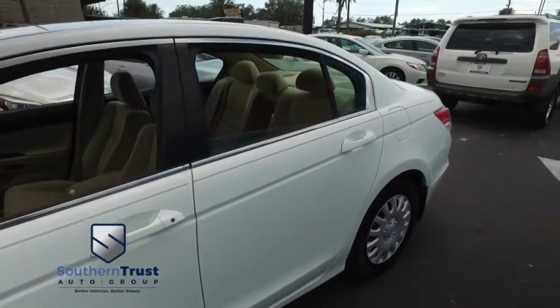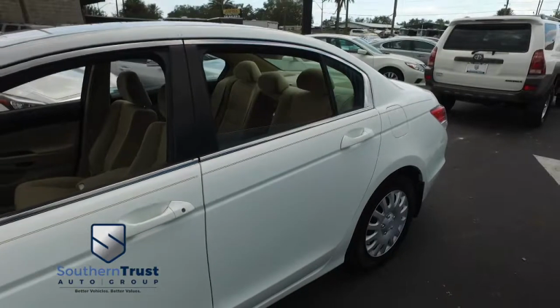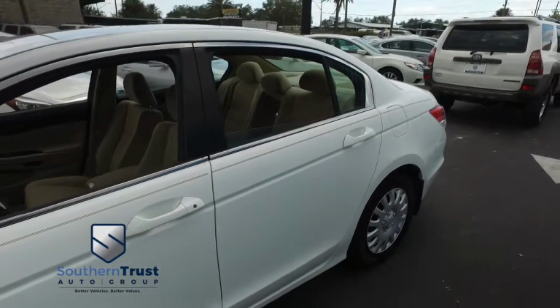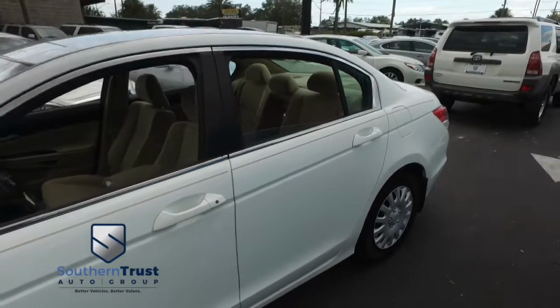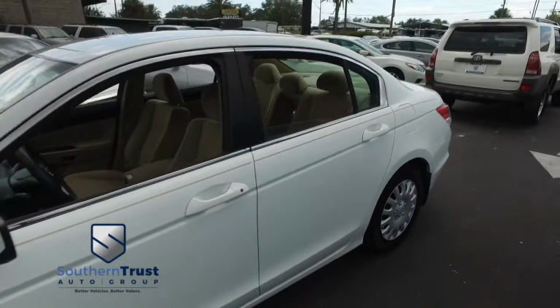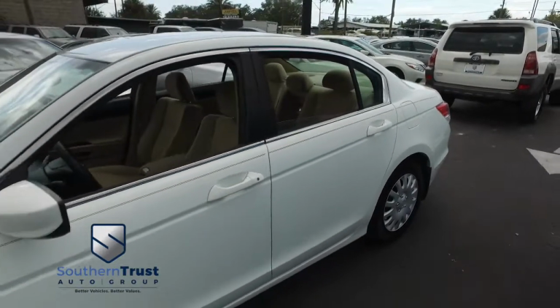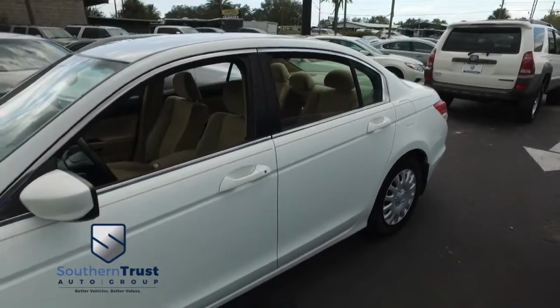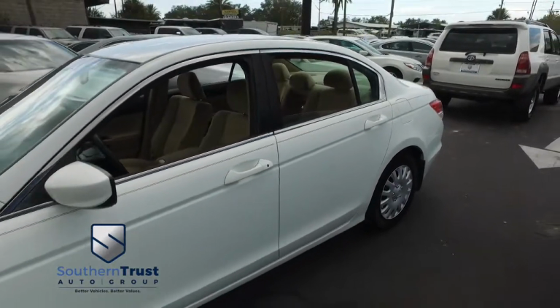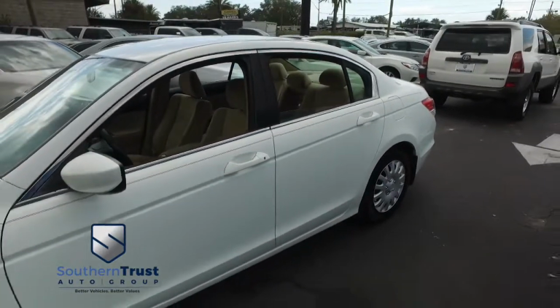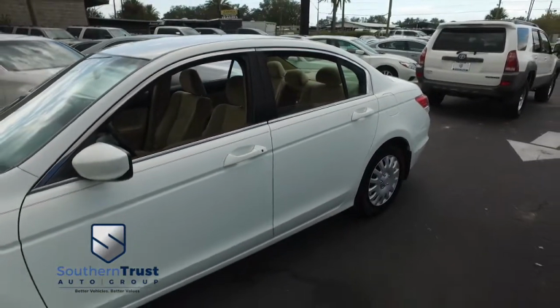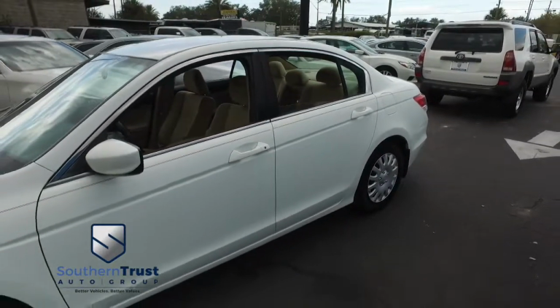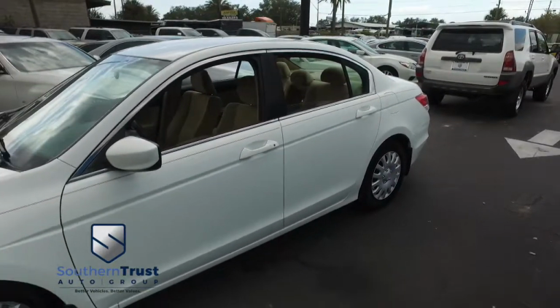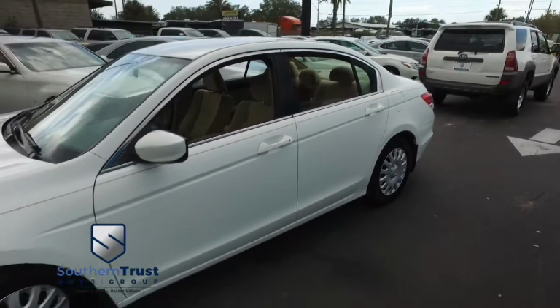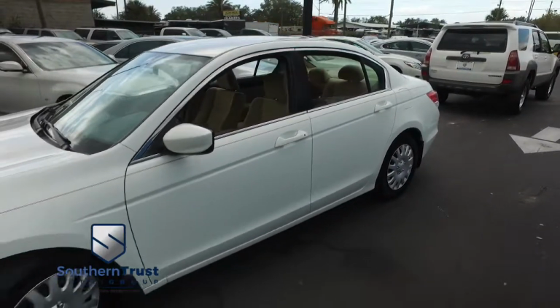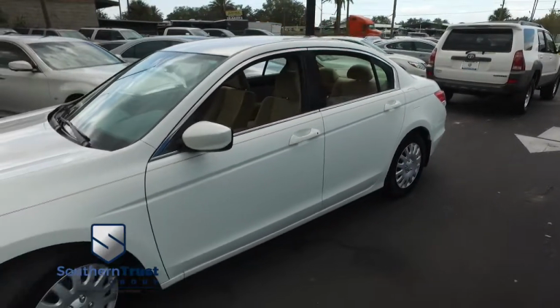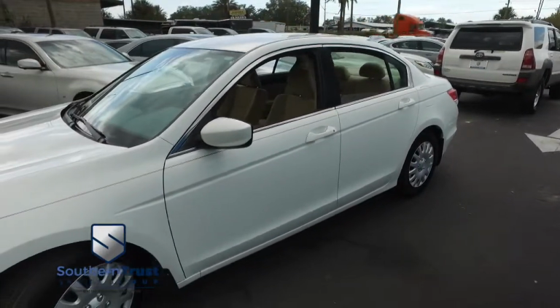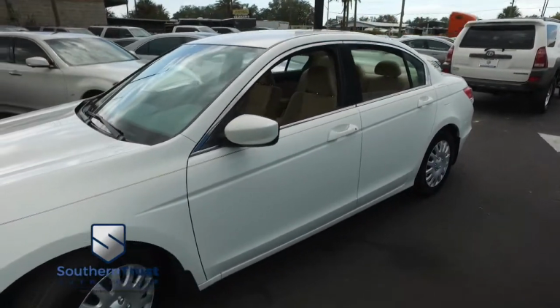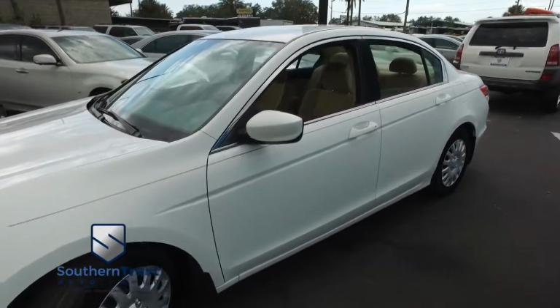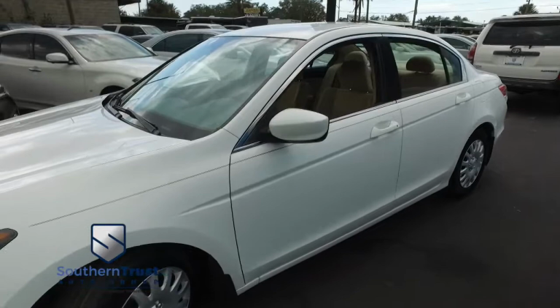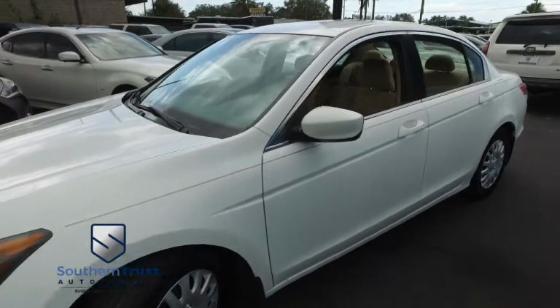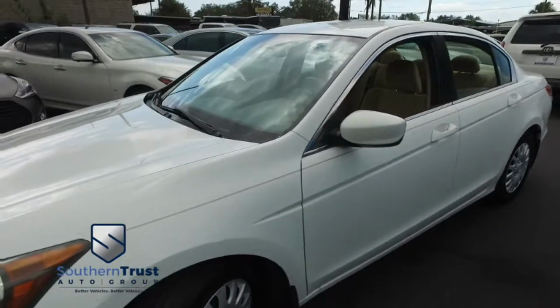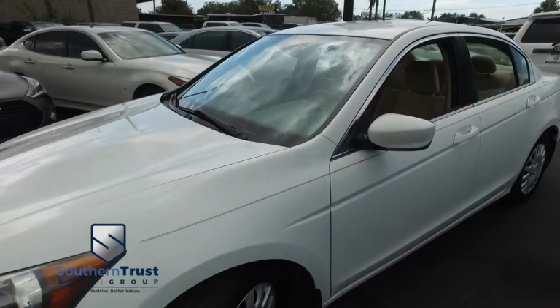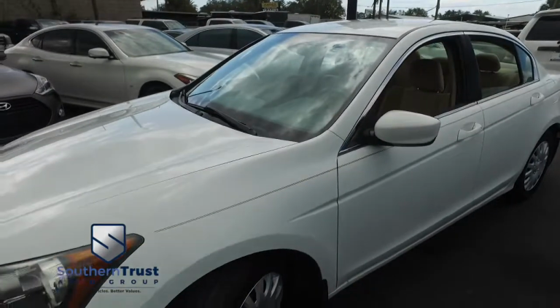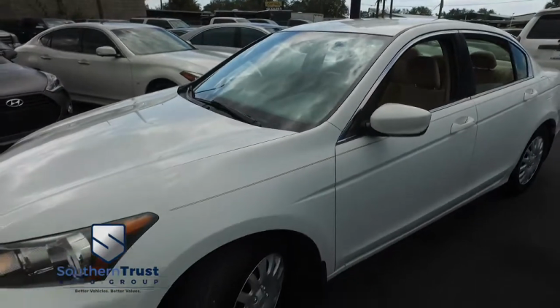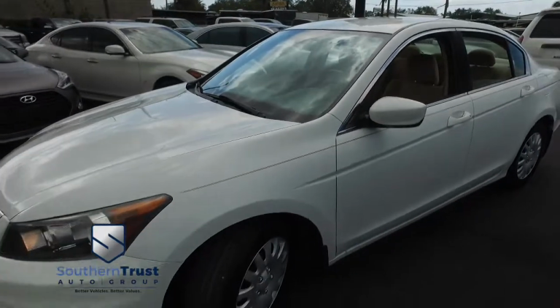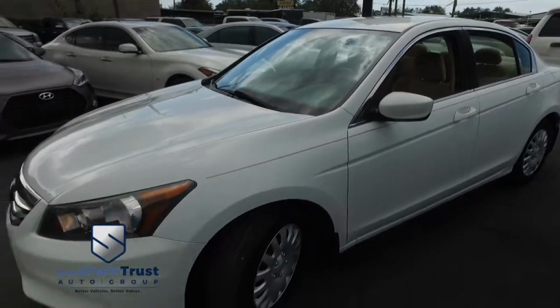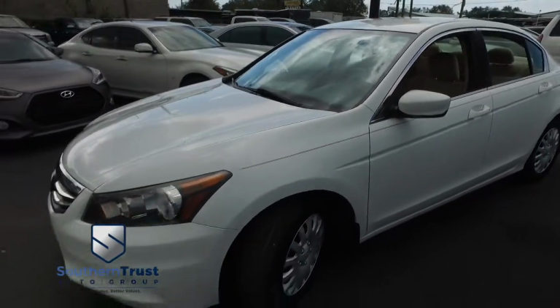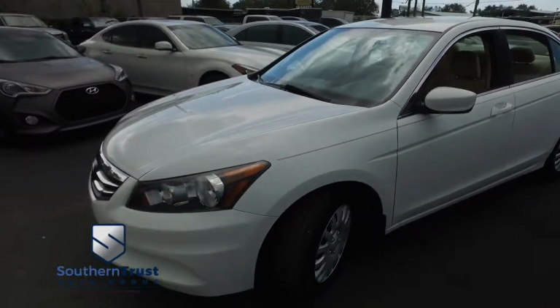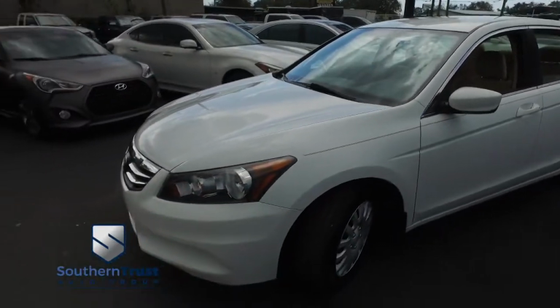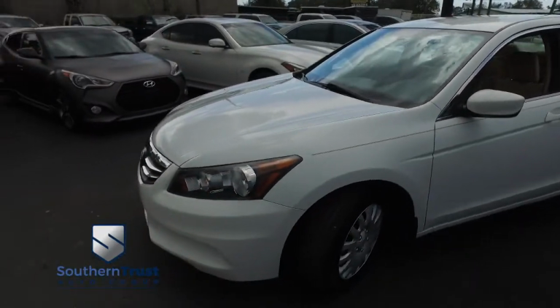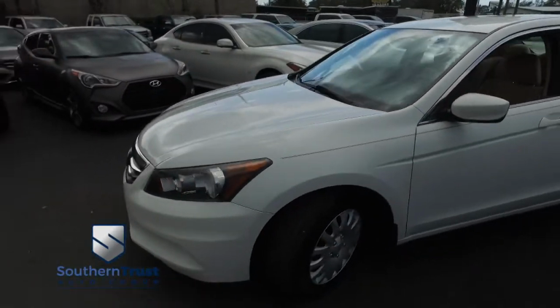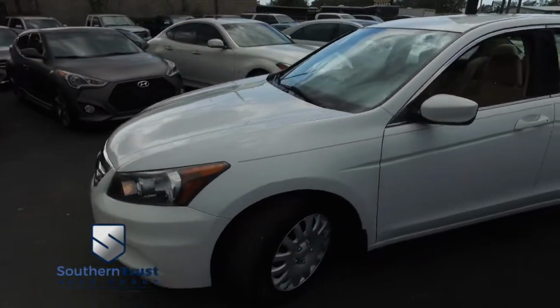Somebody ring the bell! Cruise, tilt, keyless entry, power windows, mirrors, door locks. You get that CD, MP3, Bluetooth, satellite radio system.